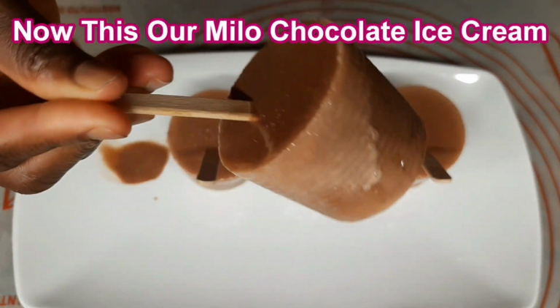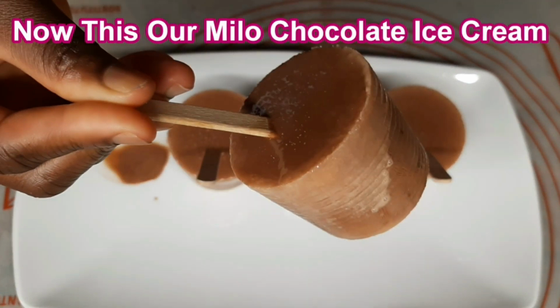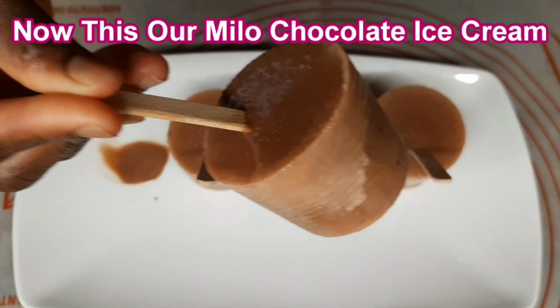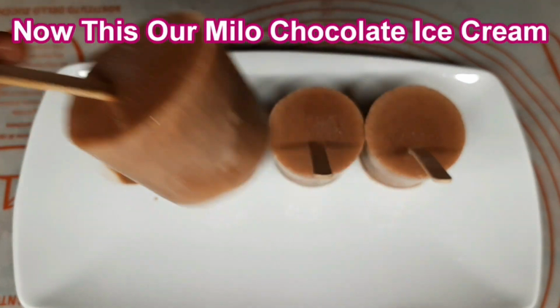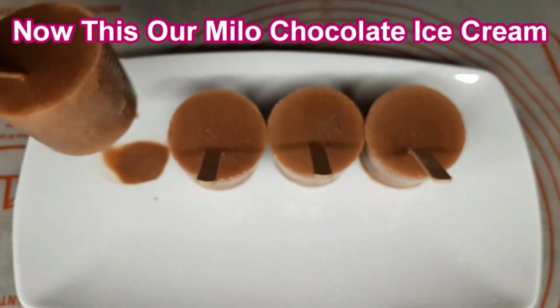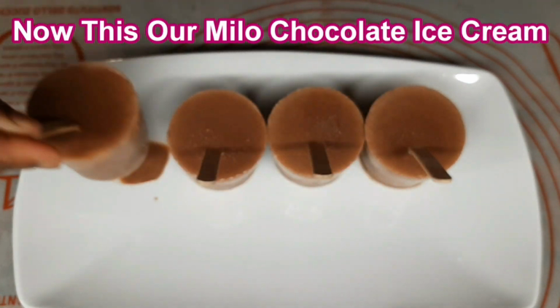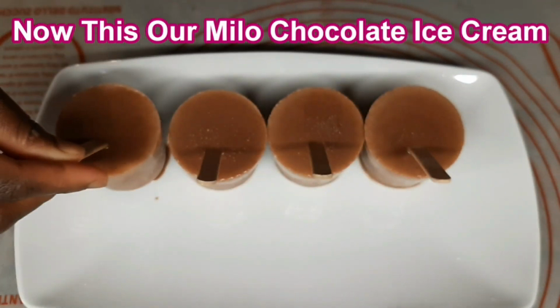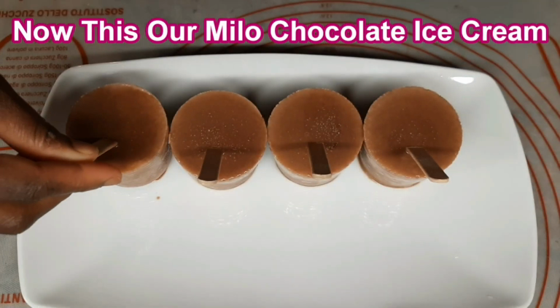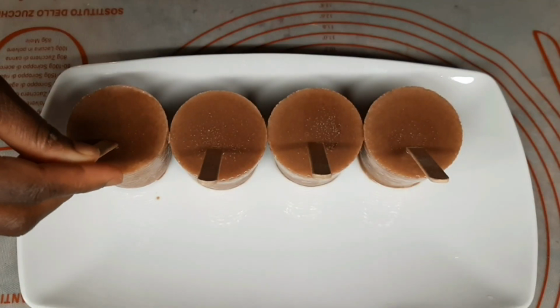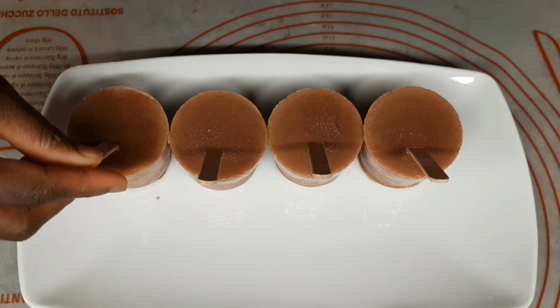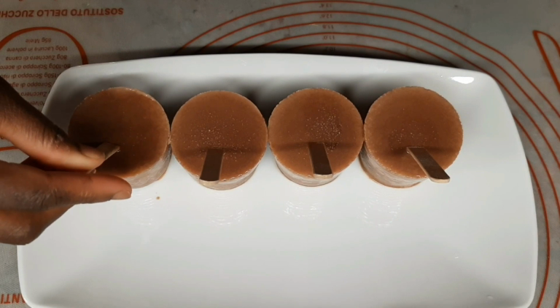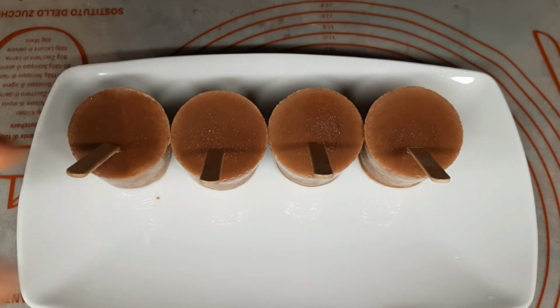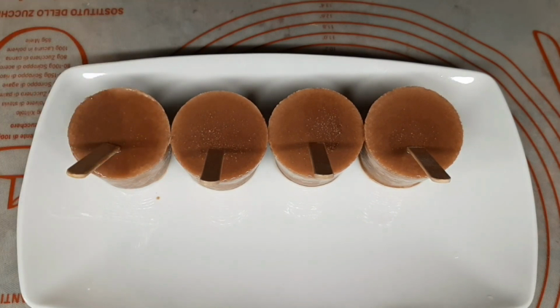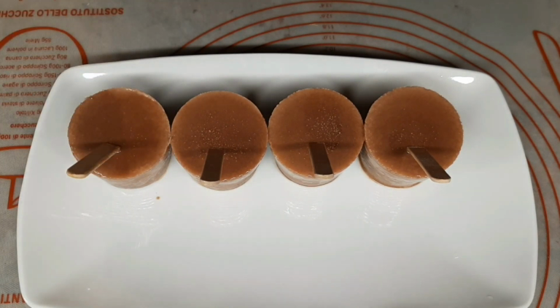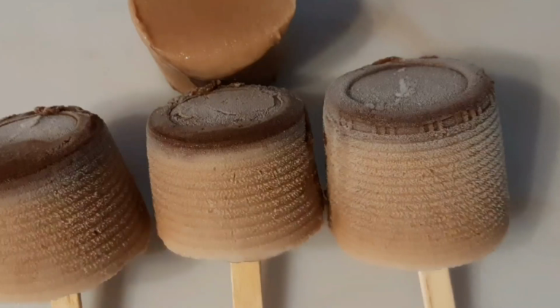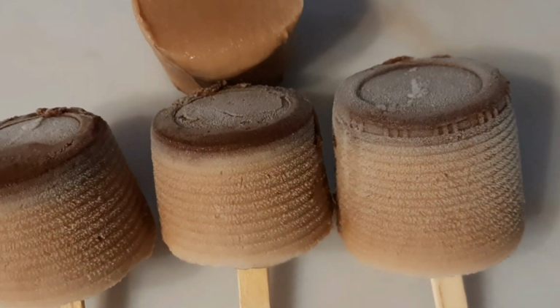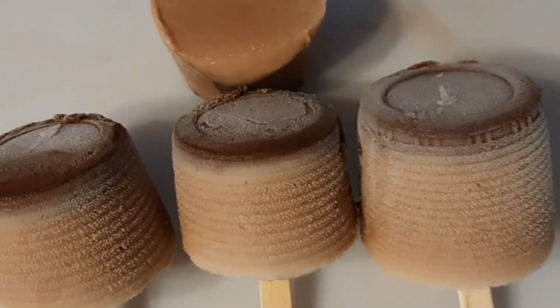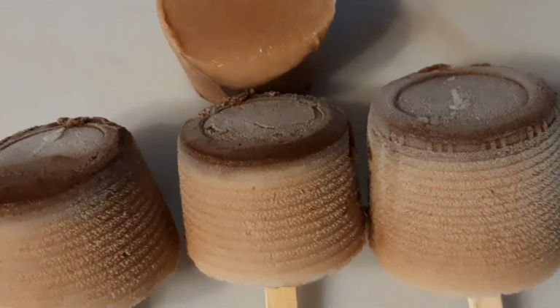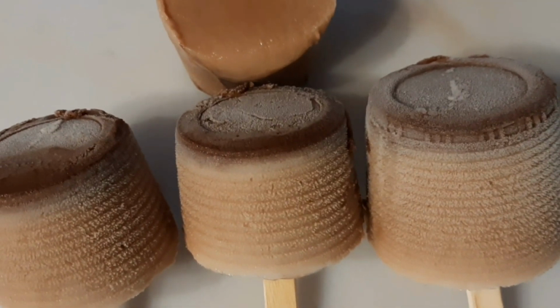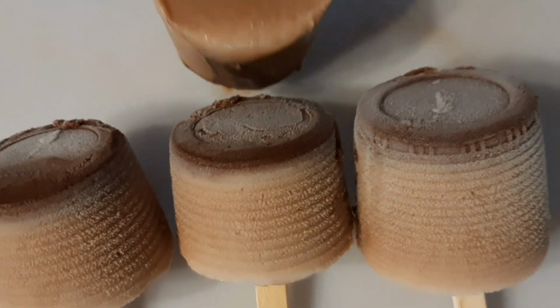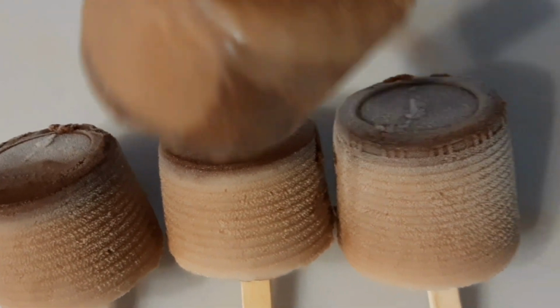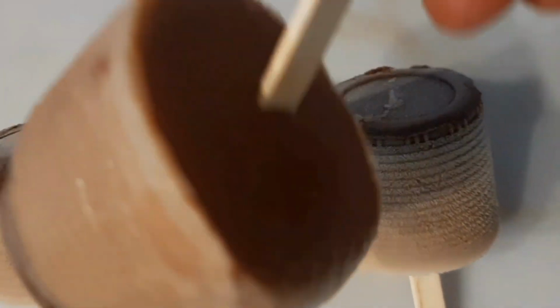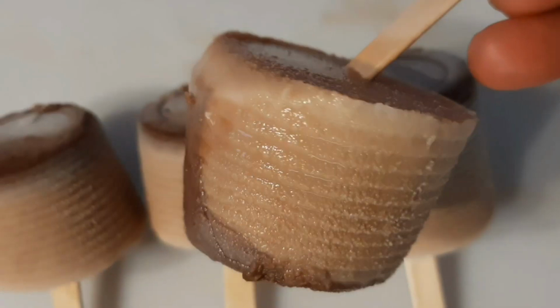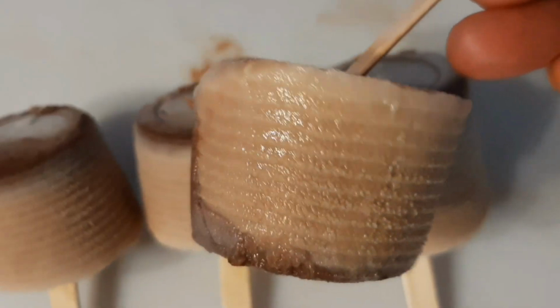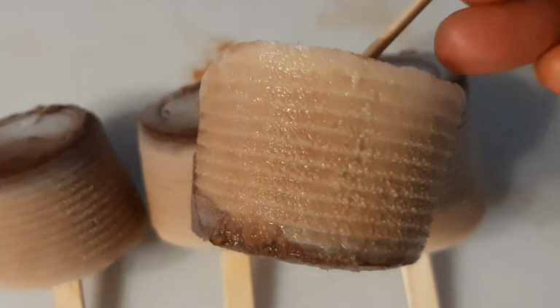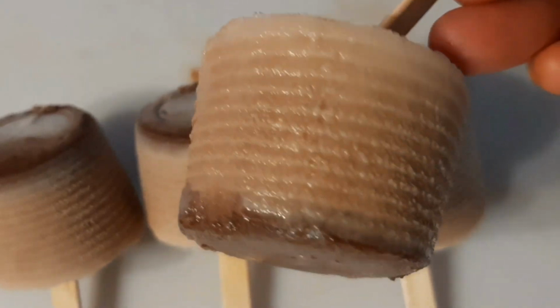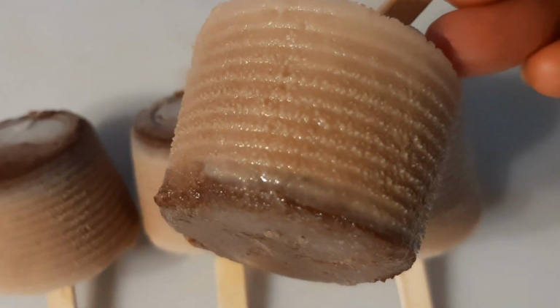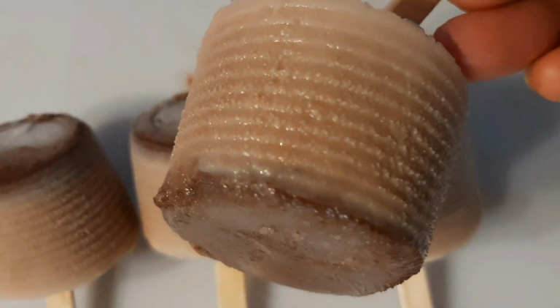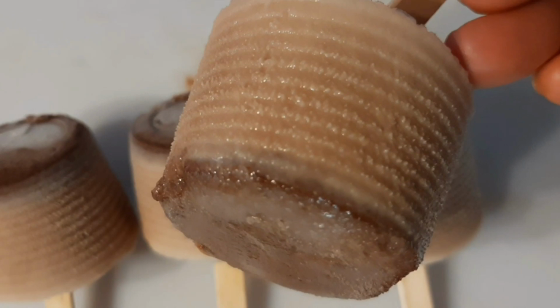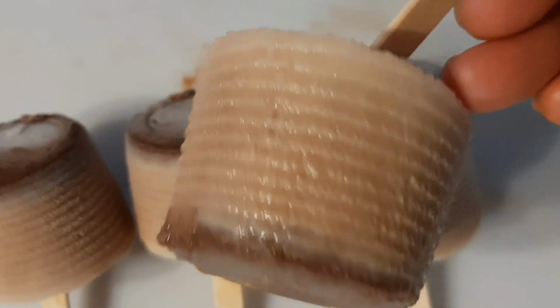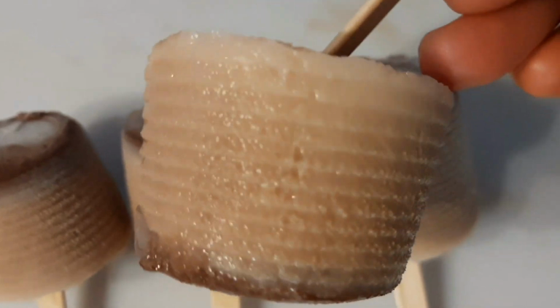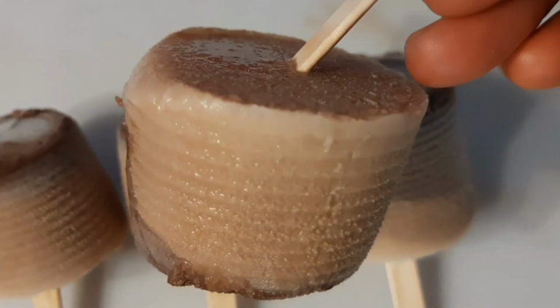Now this is our Milo ice cream. Please like this video and subscribe to our channel. Thank you so much for watching.